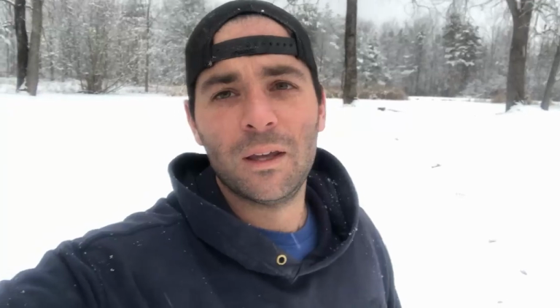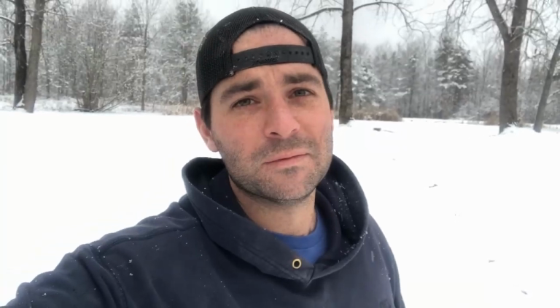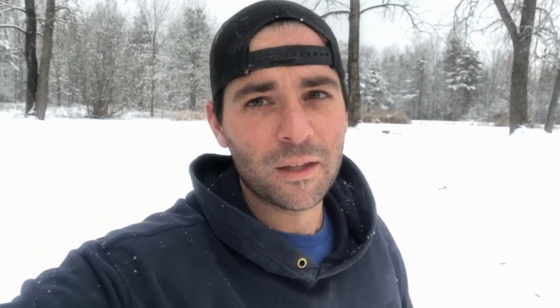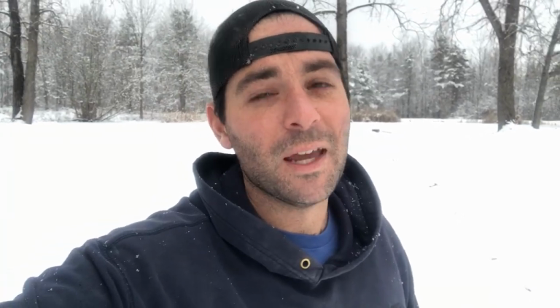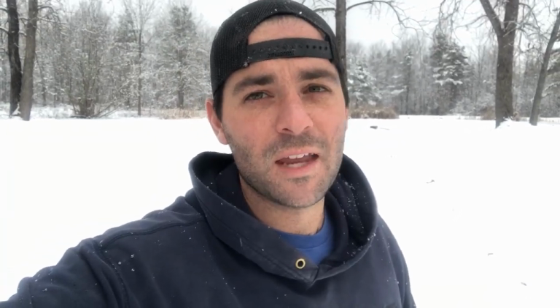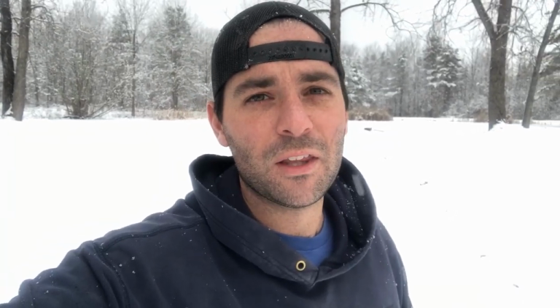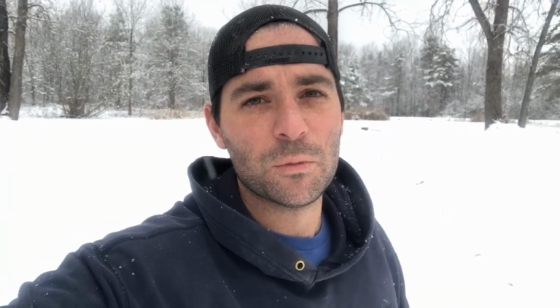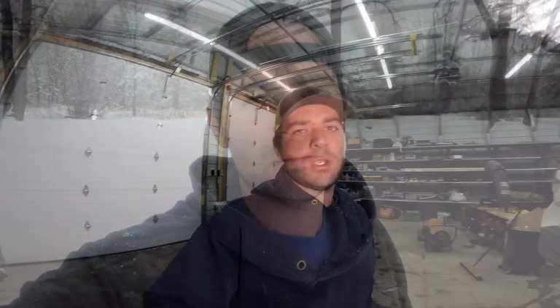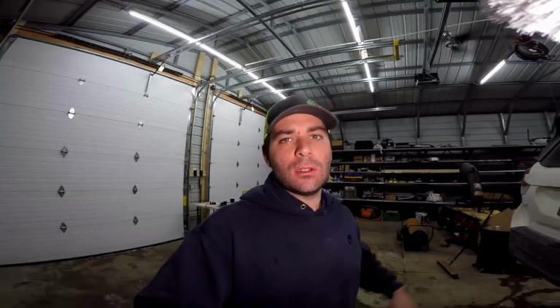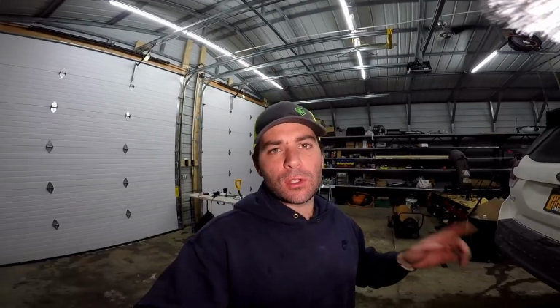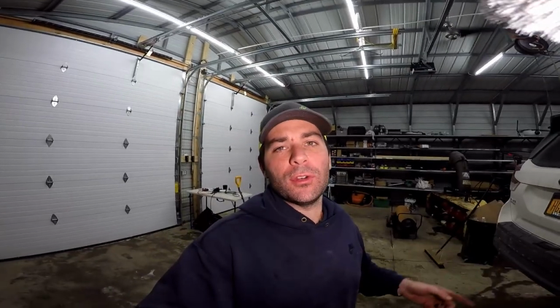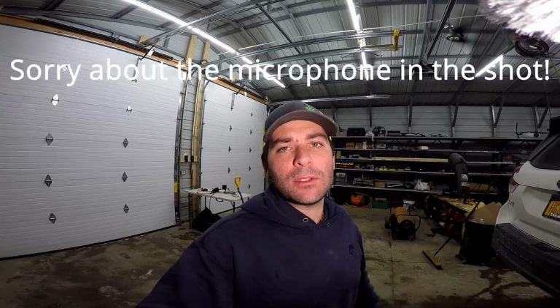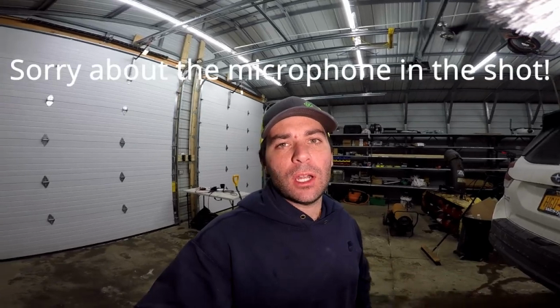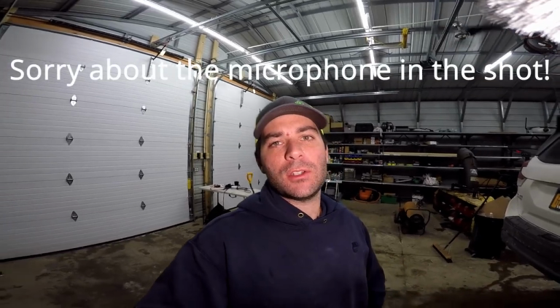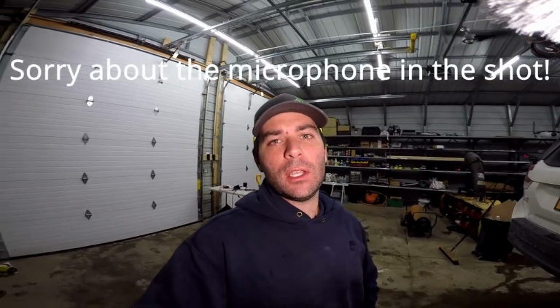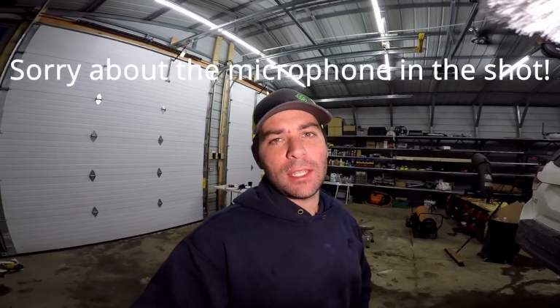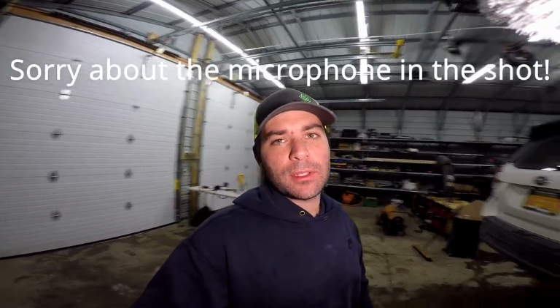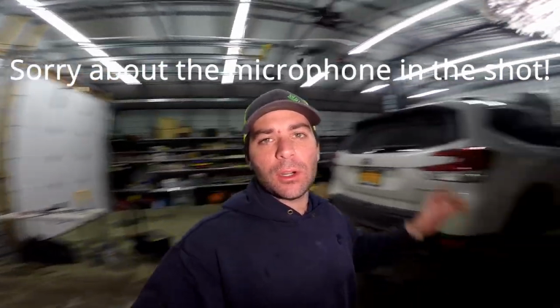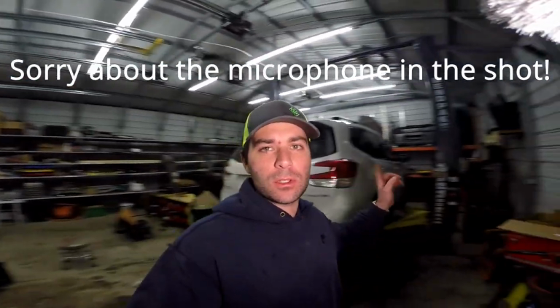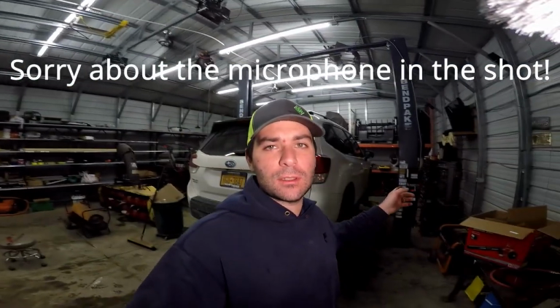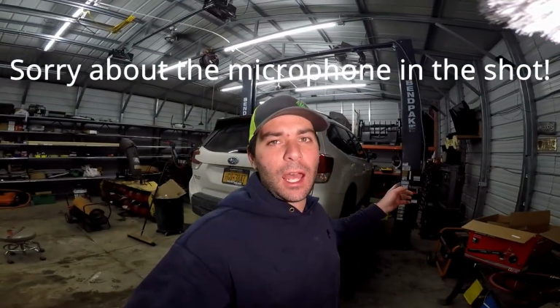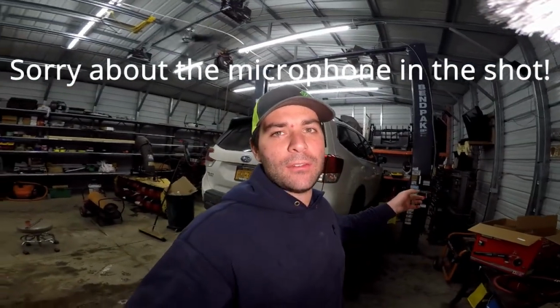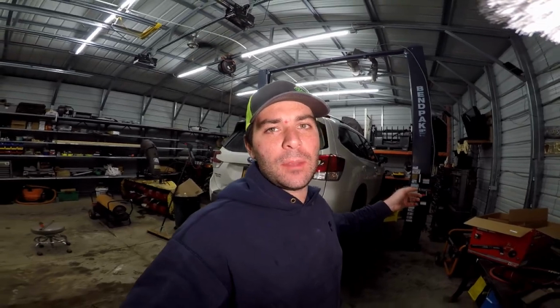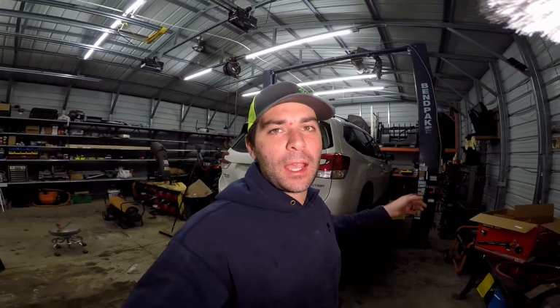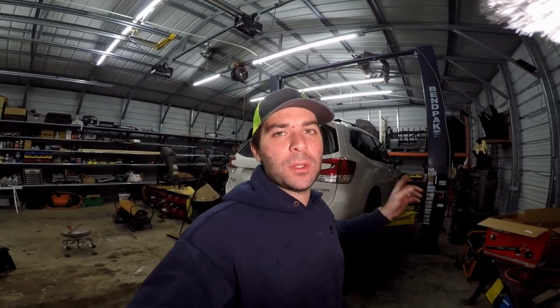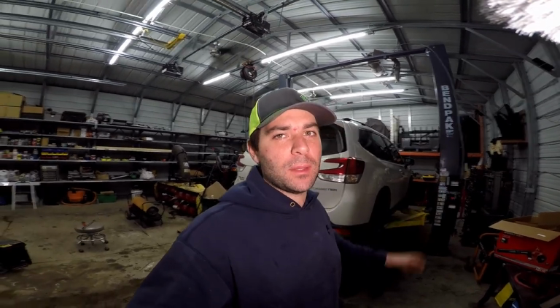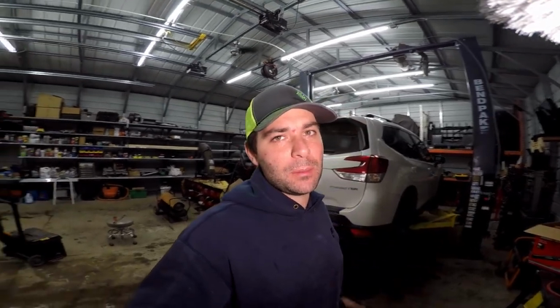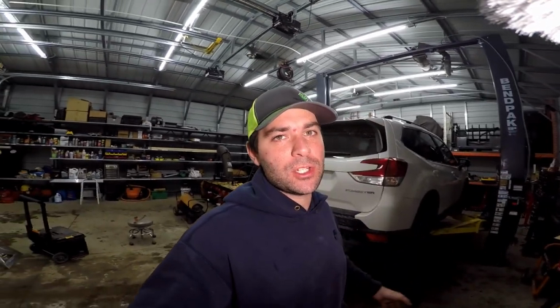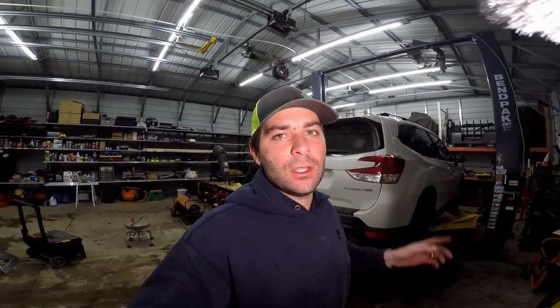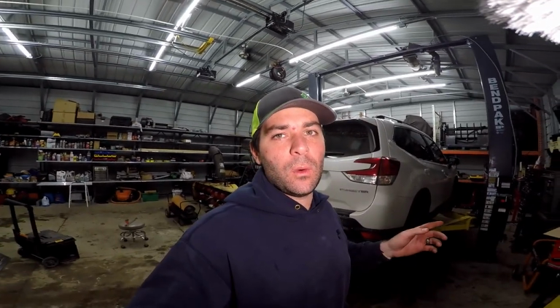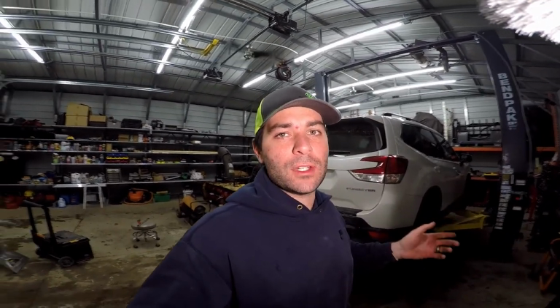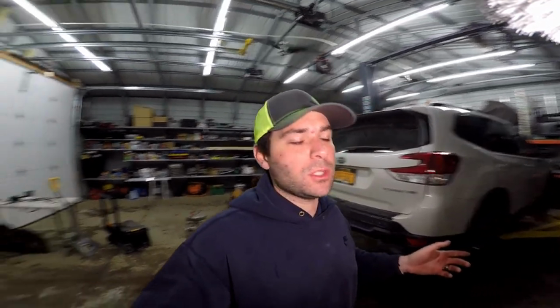Hey, I'm Elliot and this is the Everything Elliot YouTube channel. I'm going to go through how to adjust your equalizing cables in your two-post lift. I have a BendPak lift, but this is going to be about the same procedure for every two-post lift.